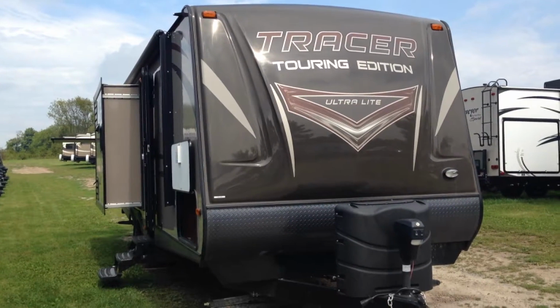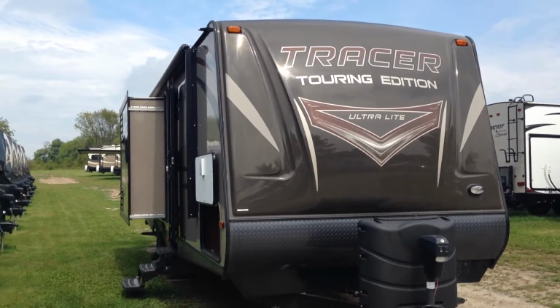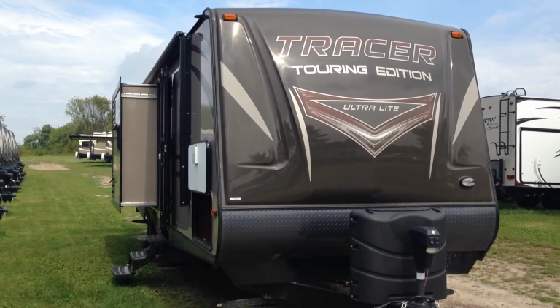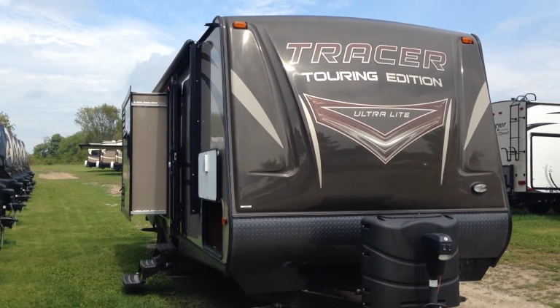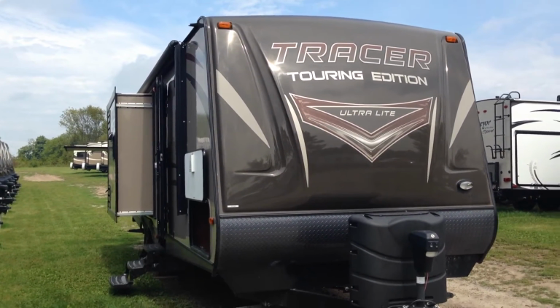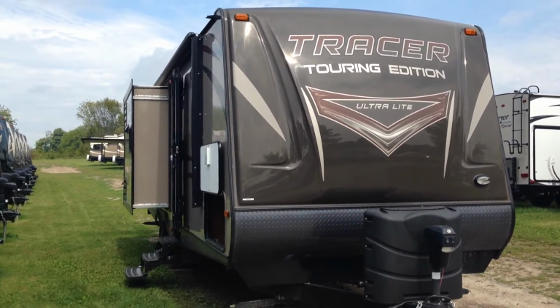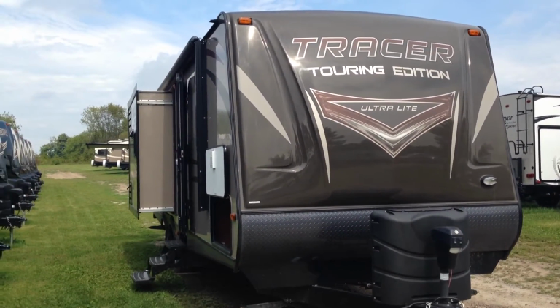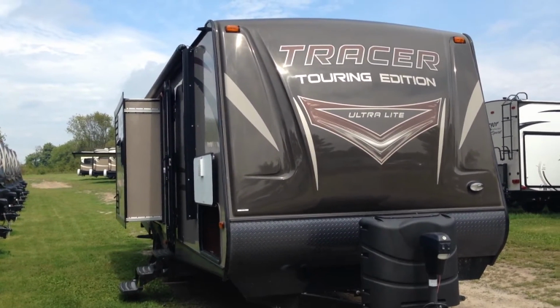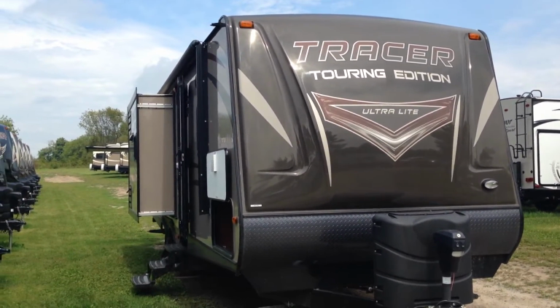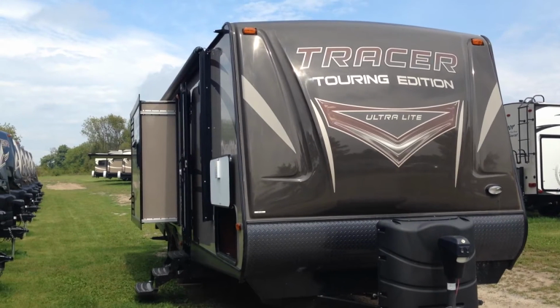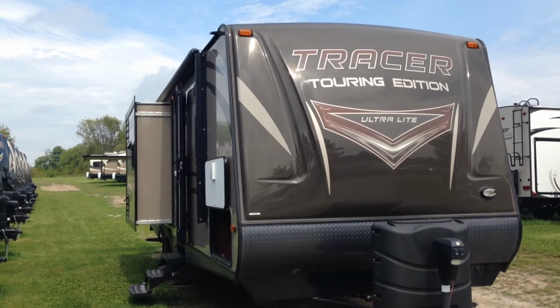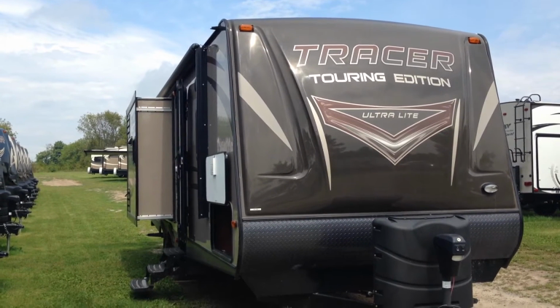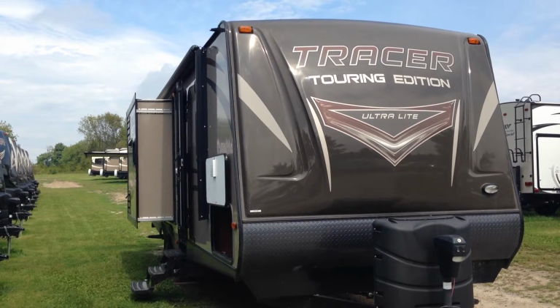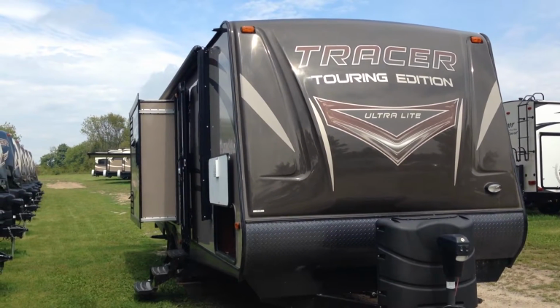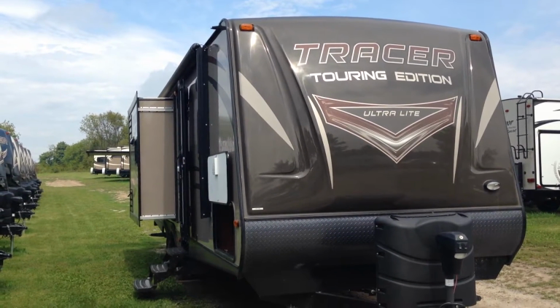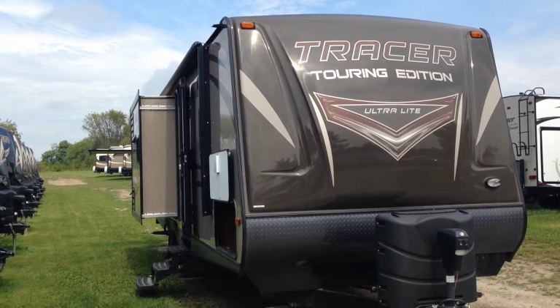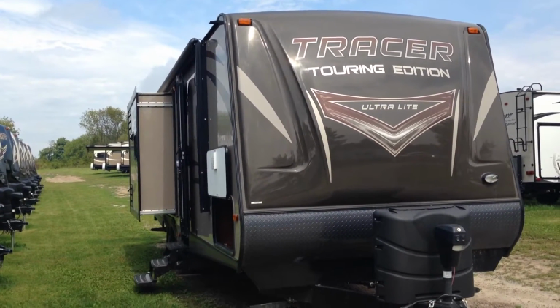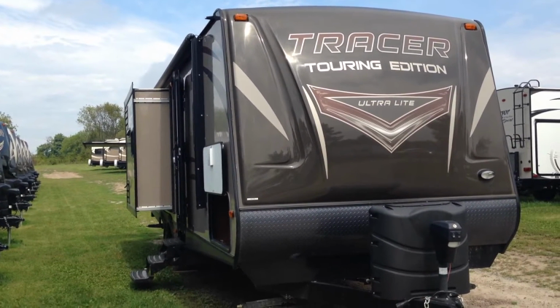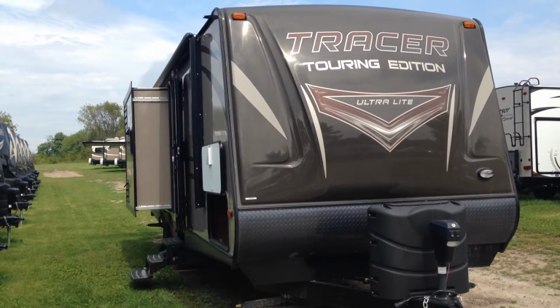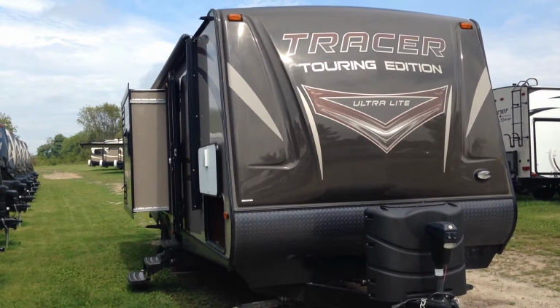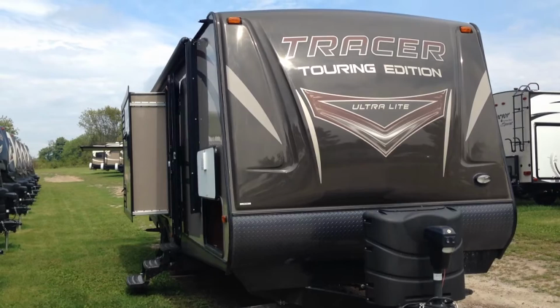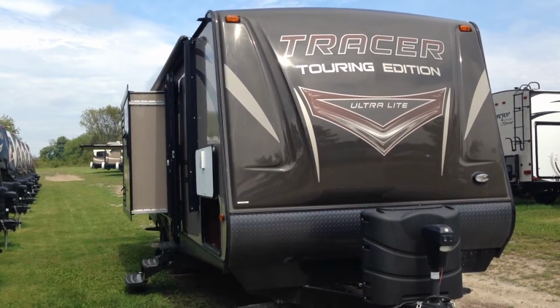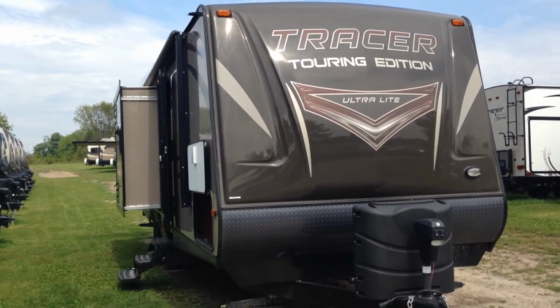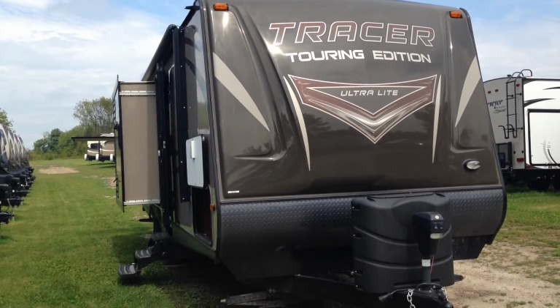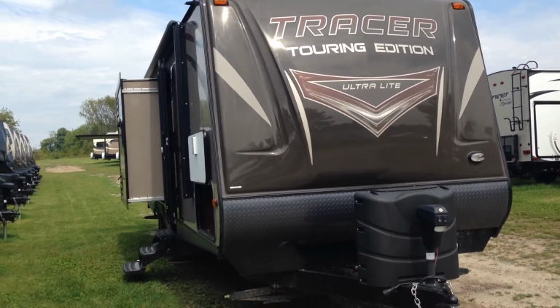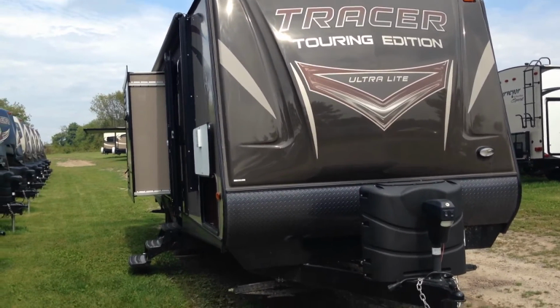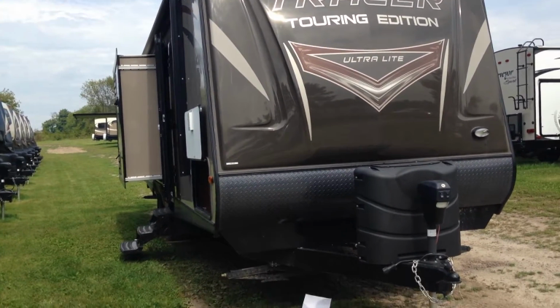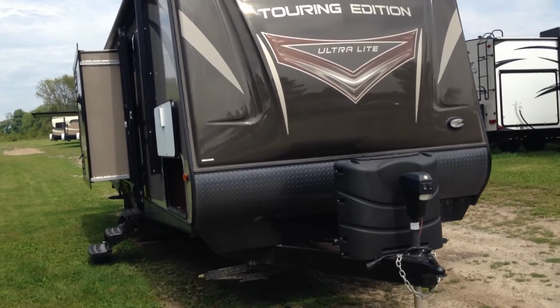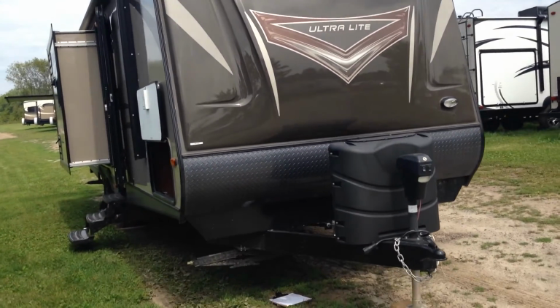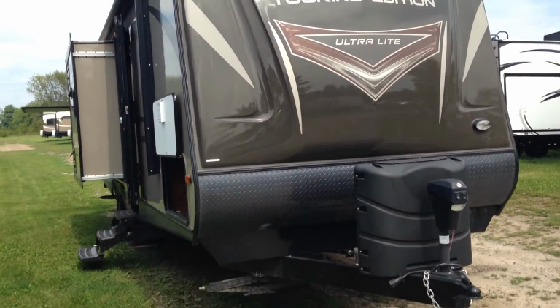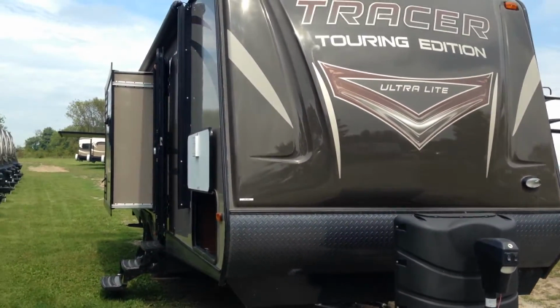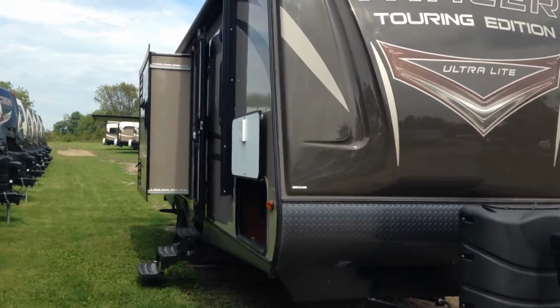Hi folks, welcome to Campkins.com. This is the online video walkthrough of the 2015 Tracer 2750. It's got a beautiful brown front cap on the front of it, as well as a power tongue jack and then dual 30-pound propane tanks on the front.